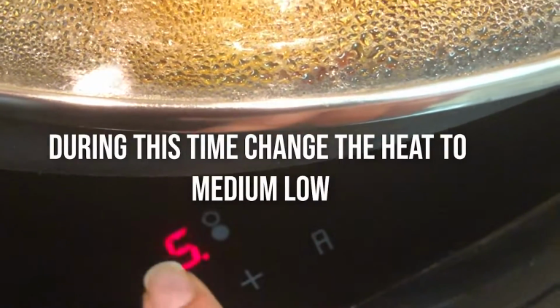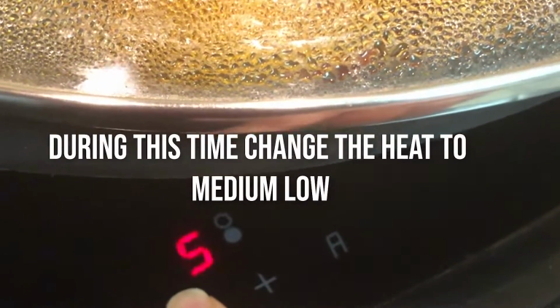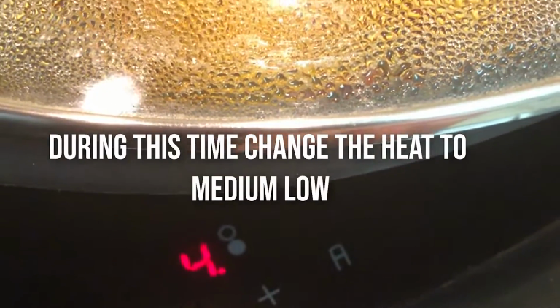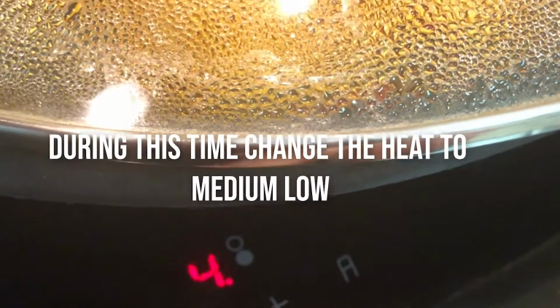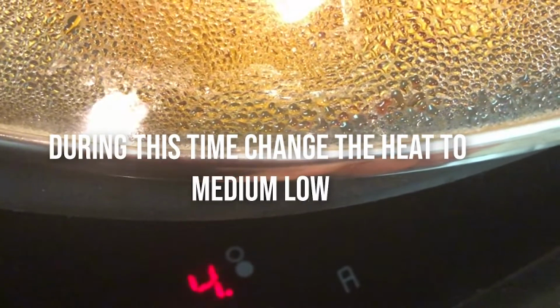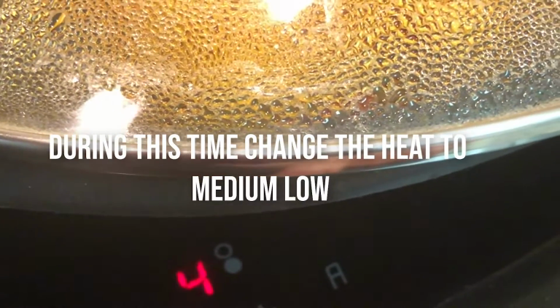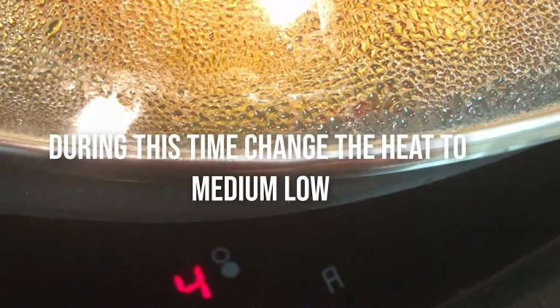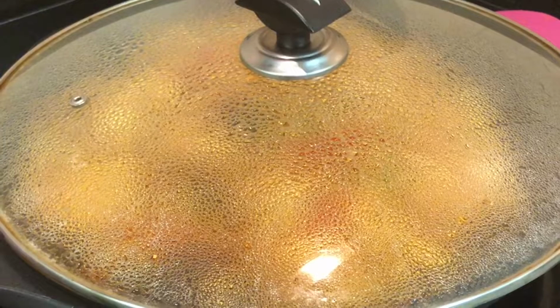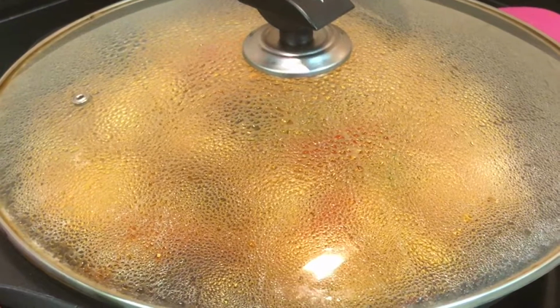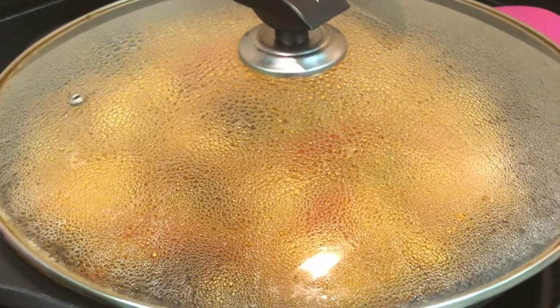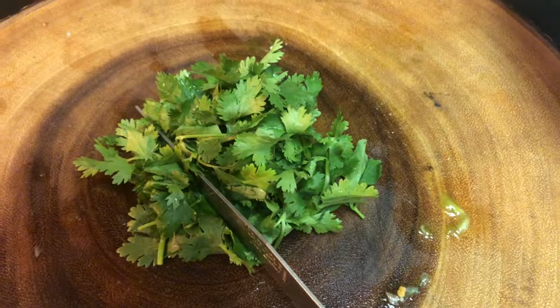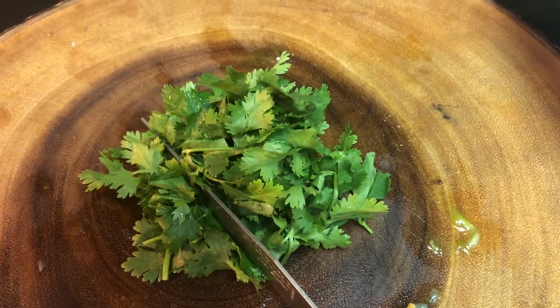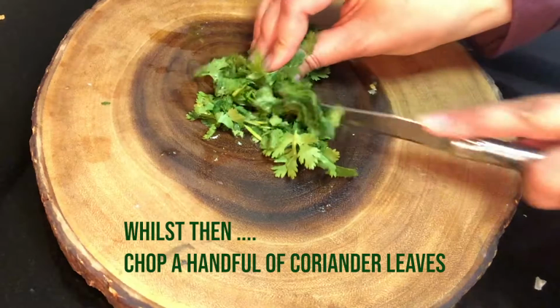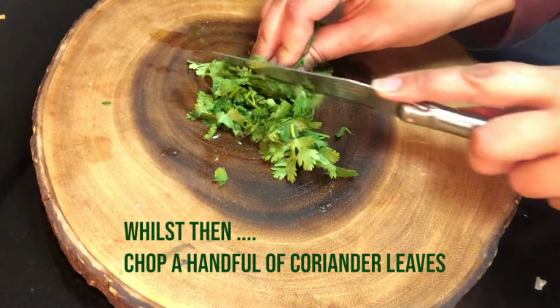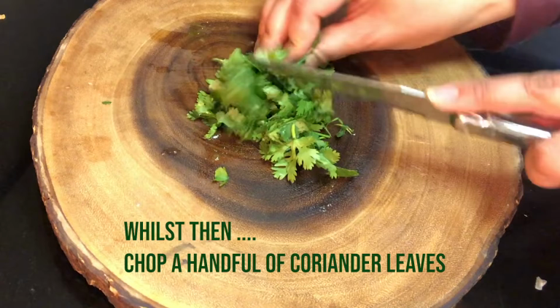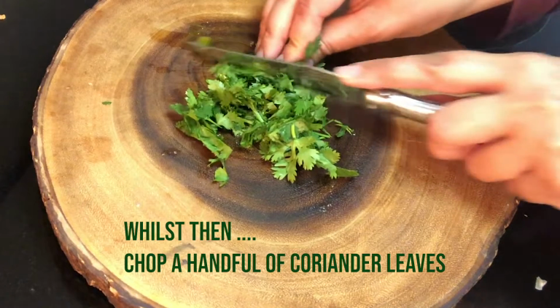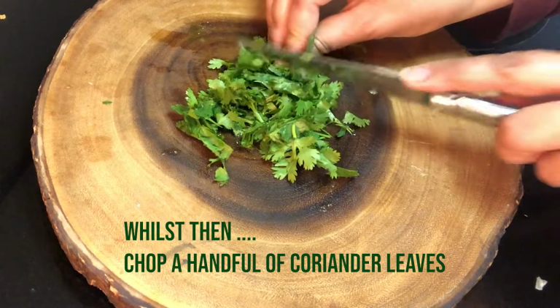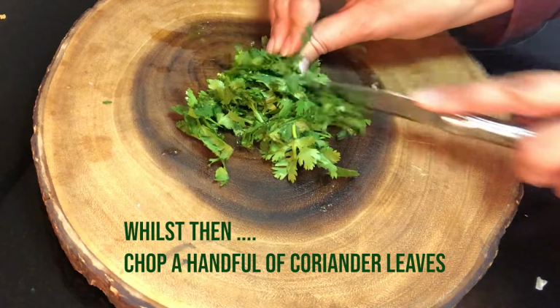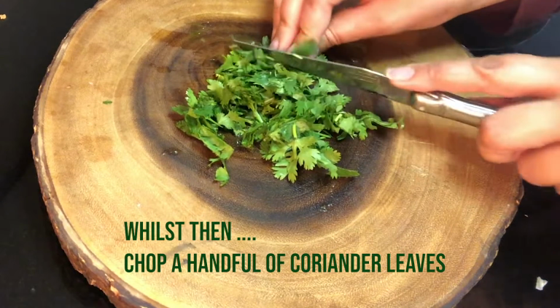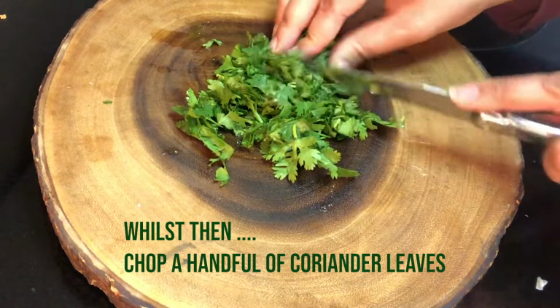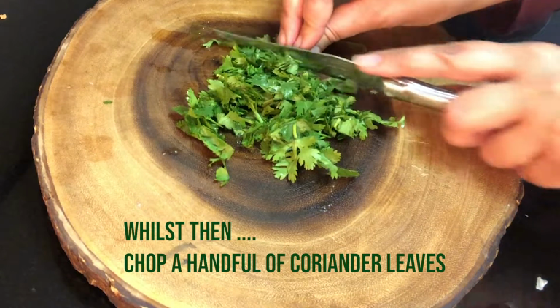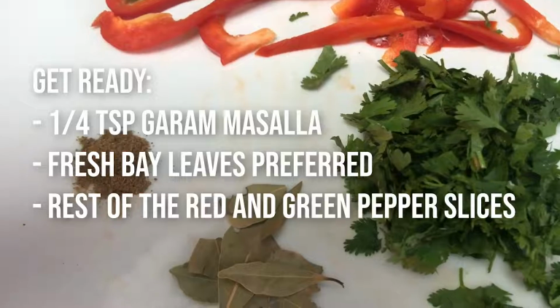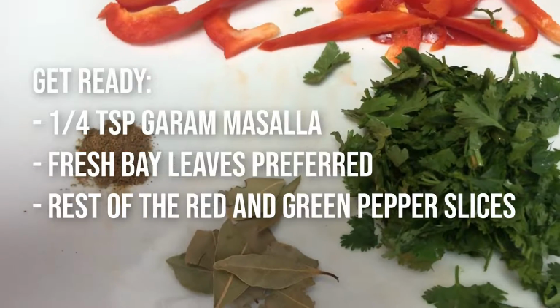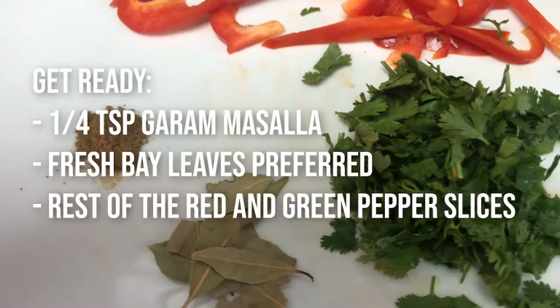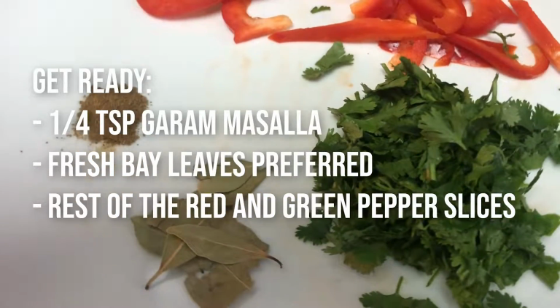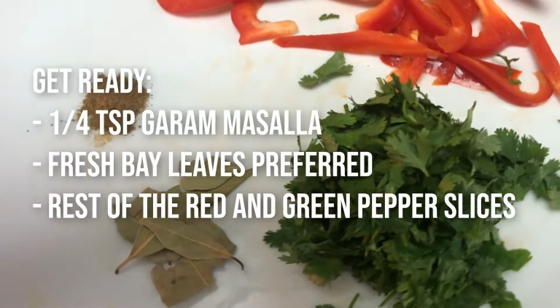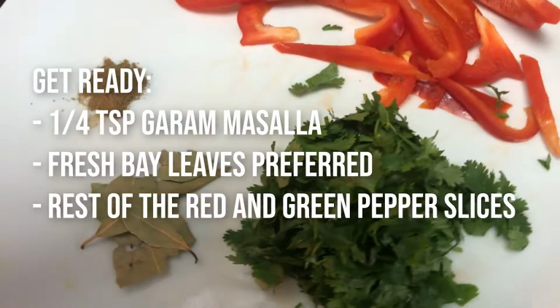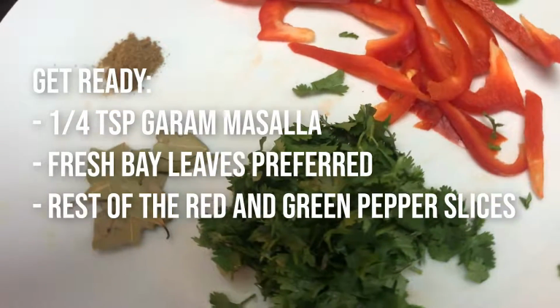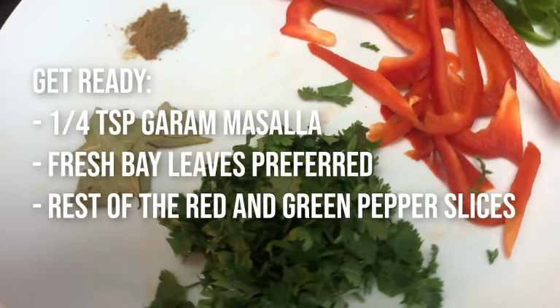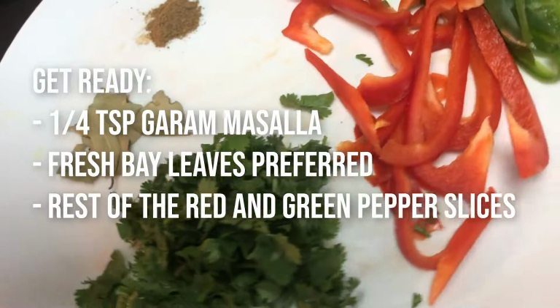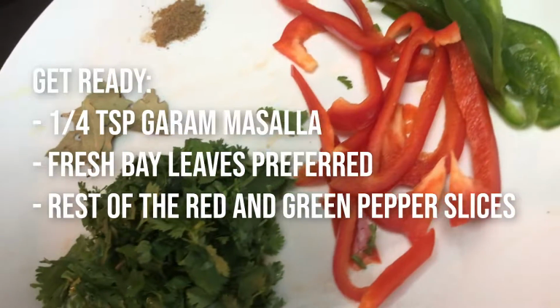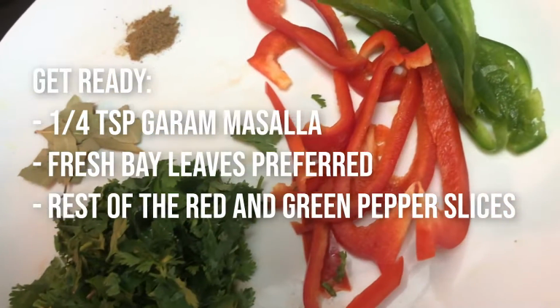Whilst that cooks, chop a handful of coriander leaves. Also get half a teaspoon of garam masala and some fresh bay leaves if you have them. I used dried bay leaves because I didn't have any fresh.